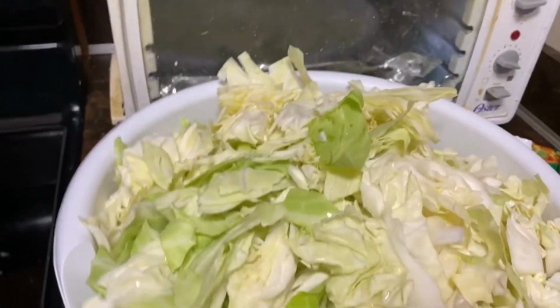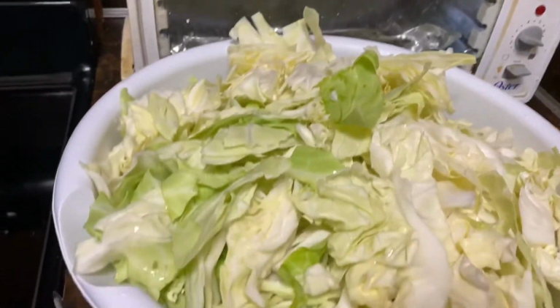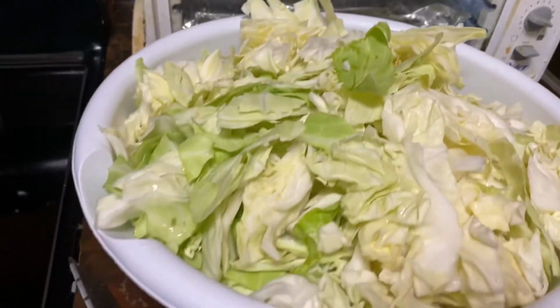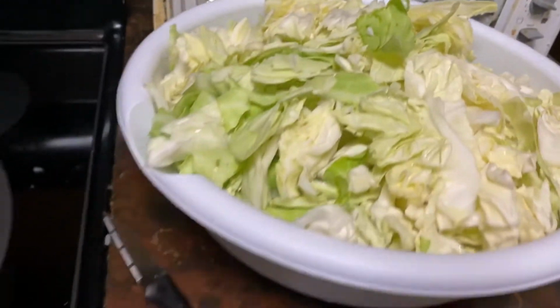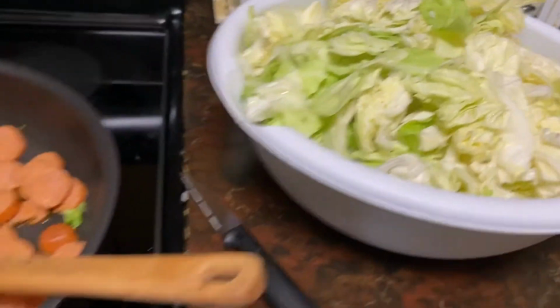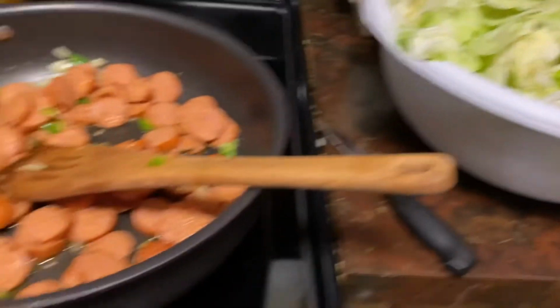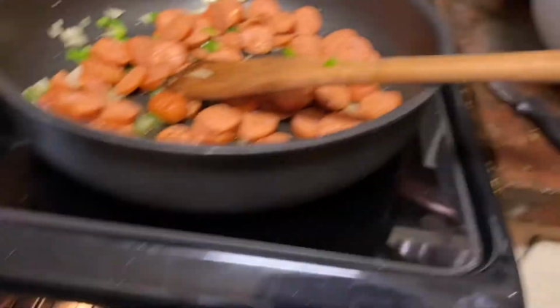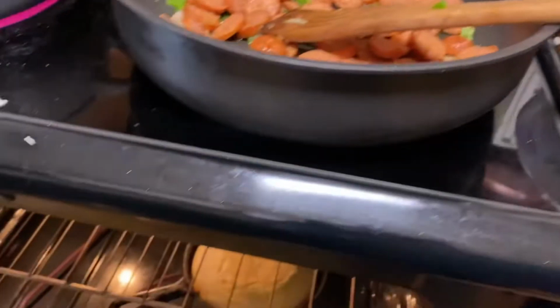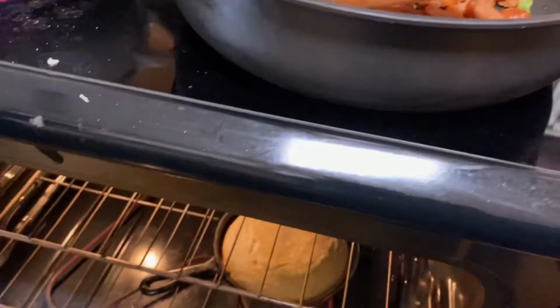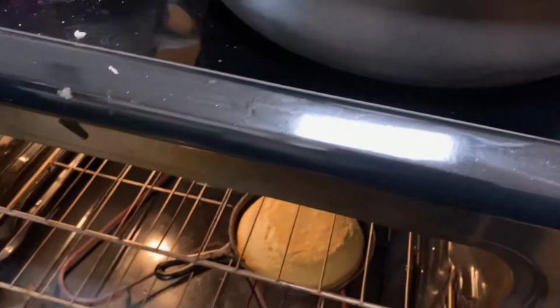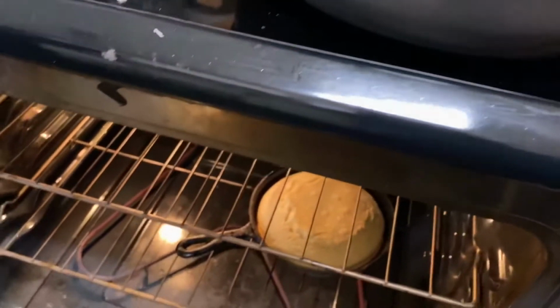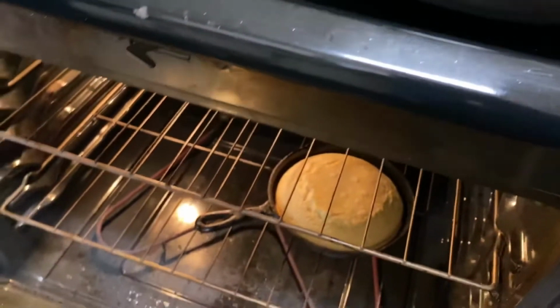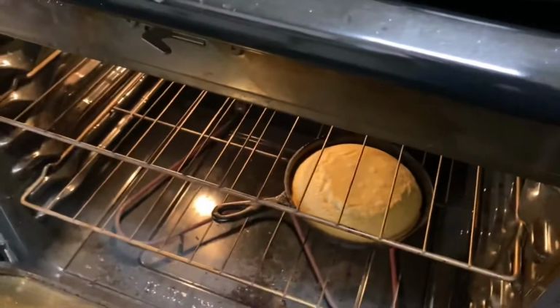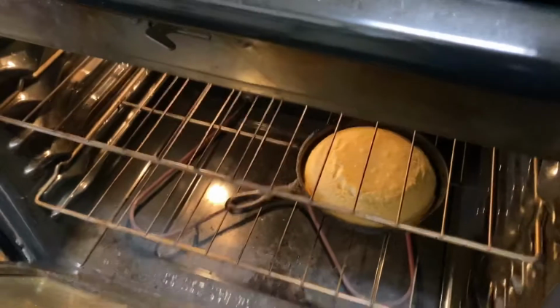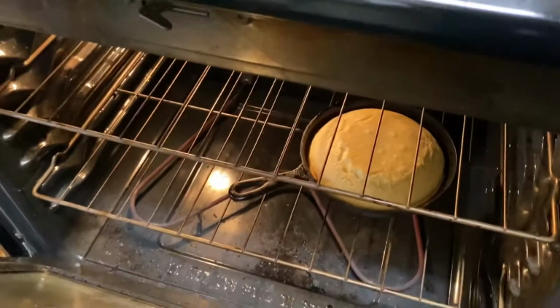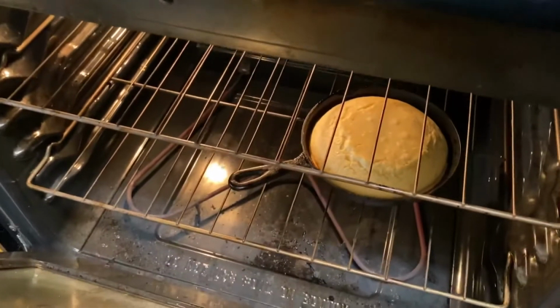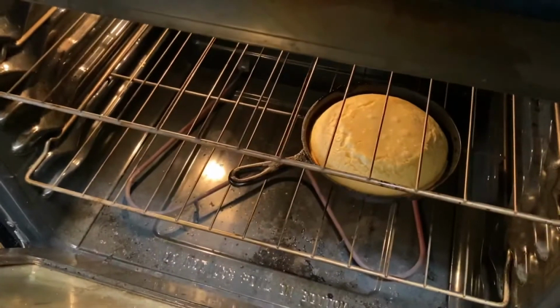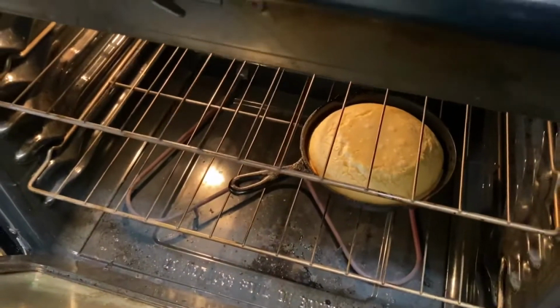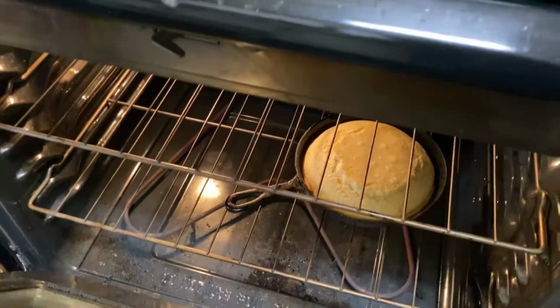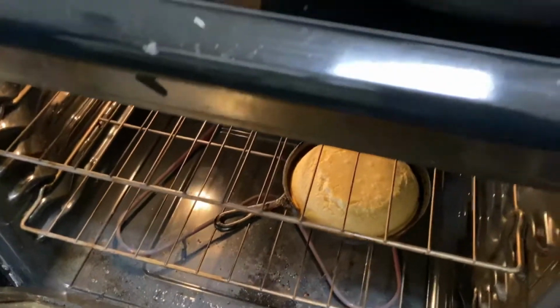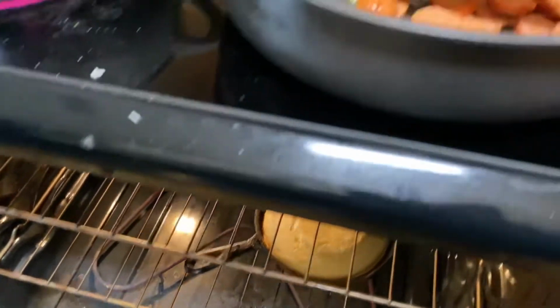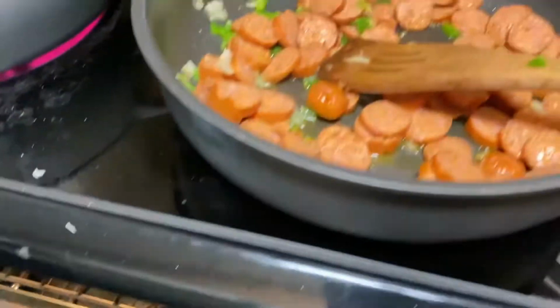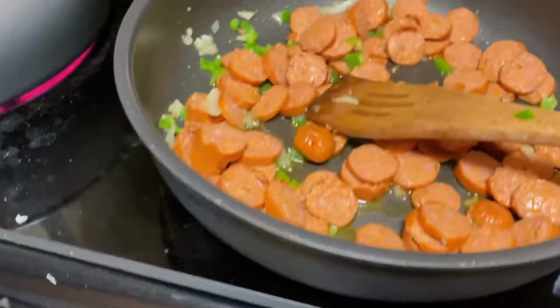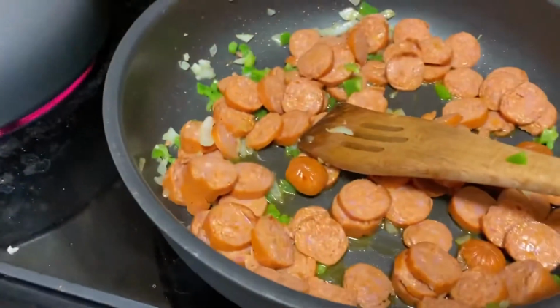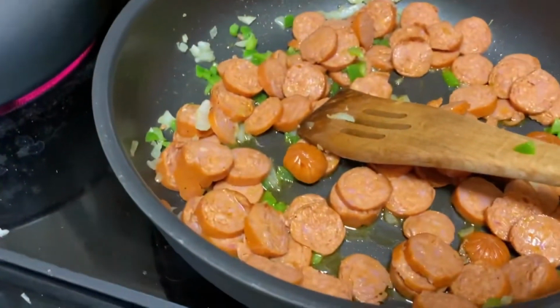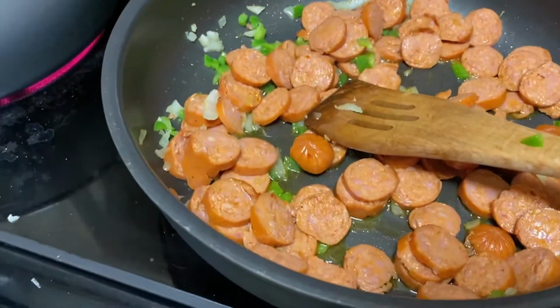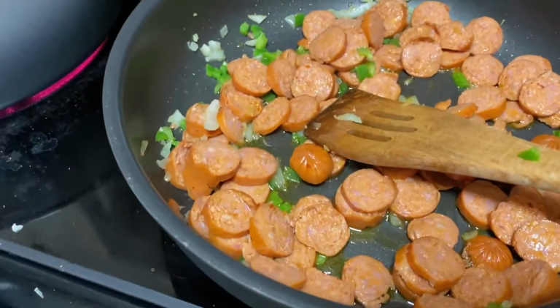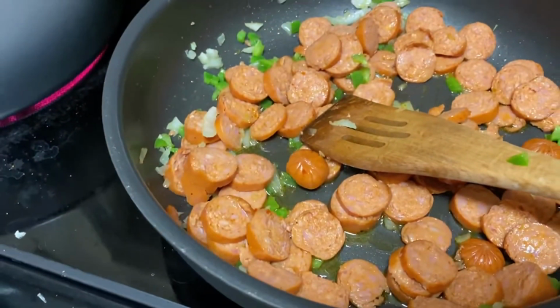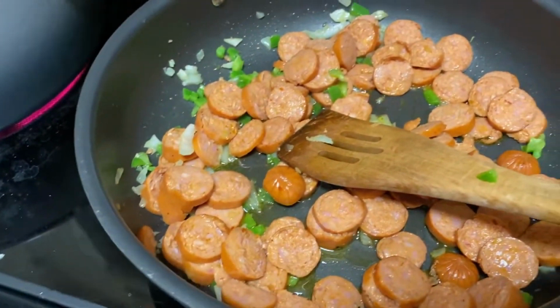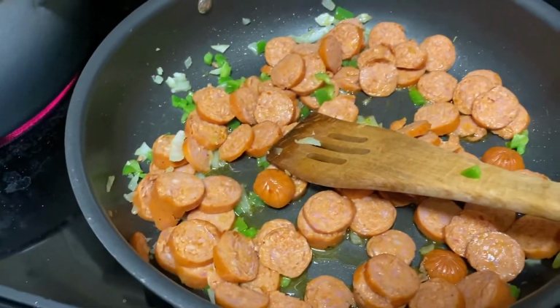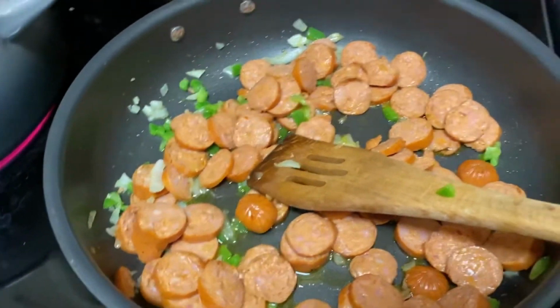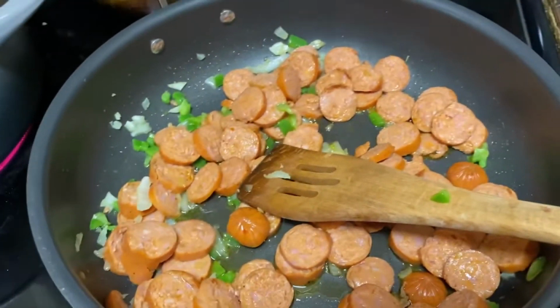Let's check that out. There's some sweet potatoes. Got some sweet potatoes going on in here too. Very good.